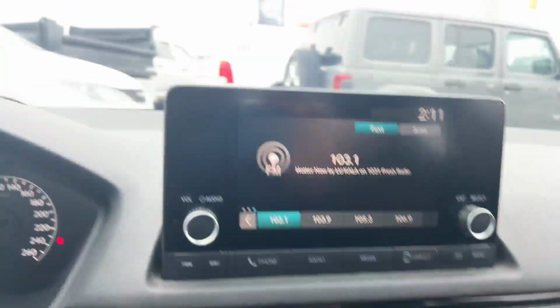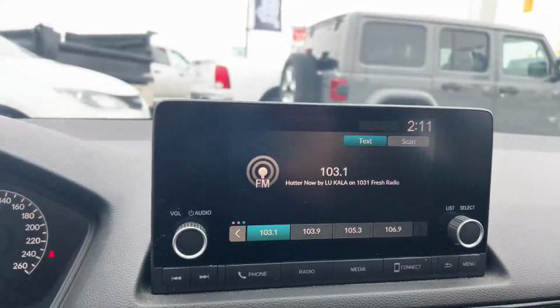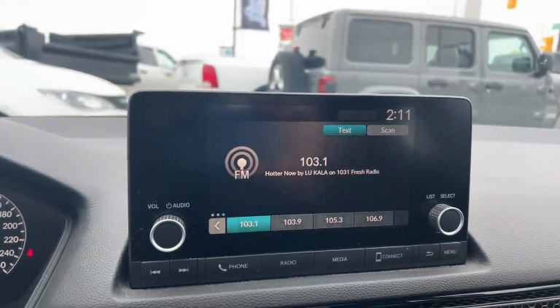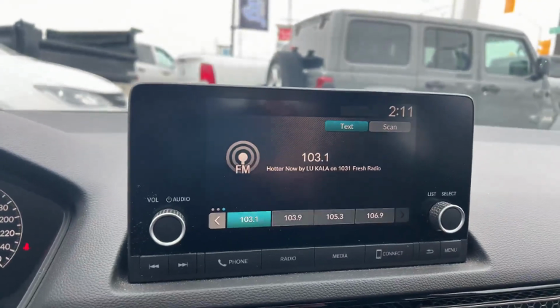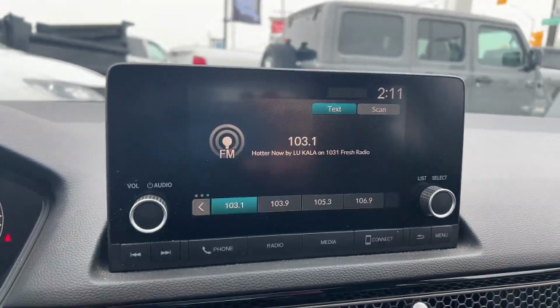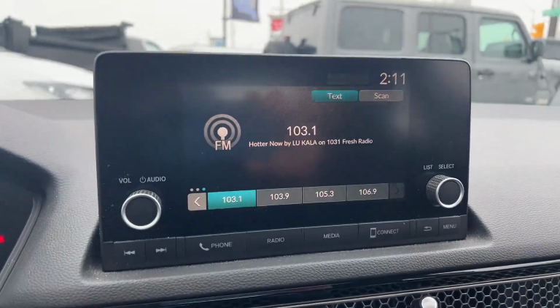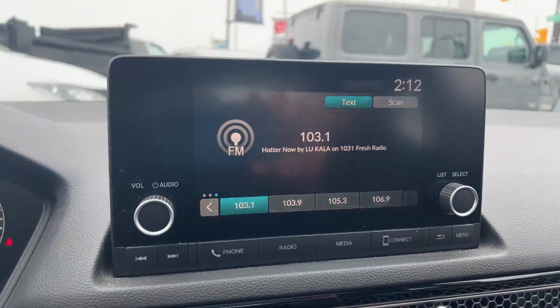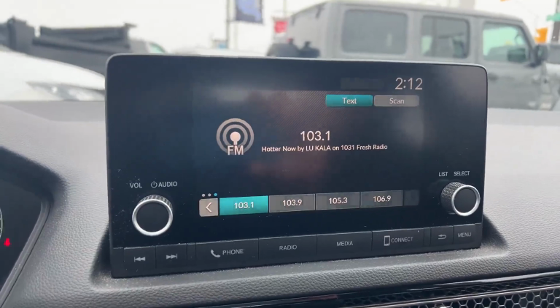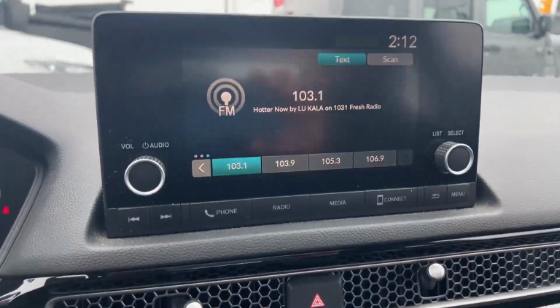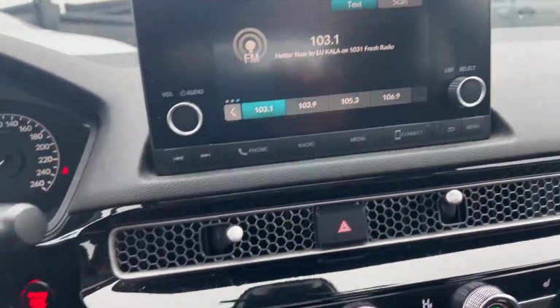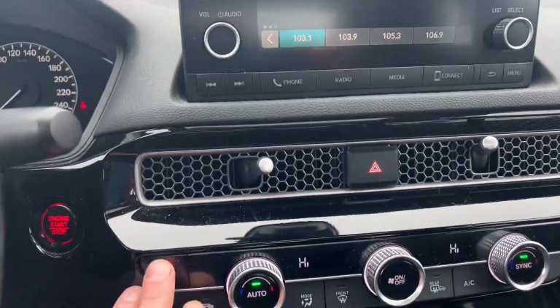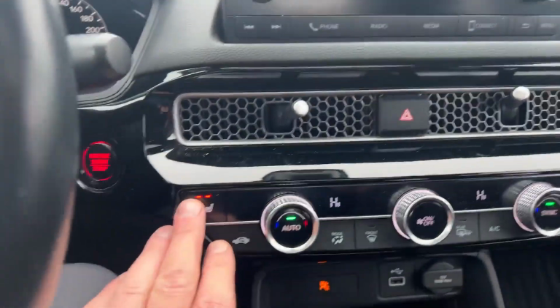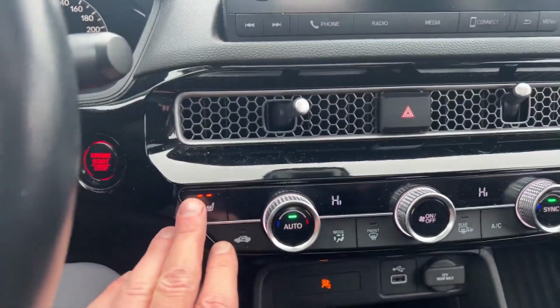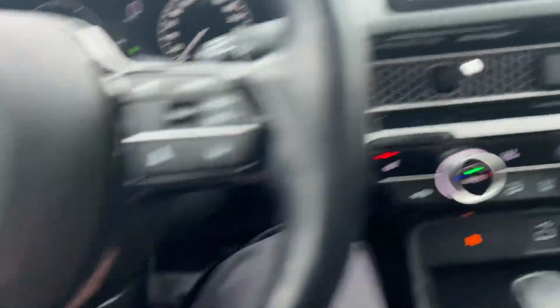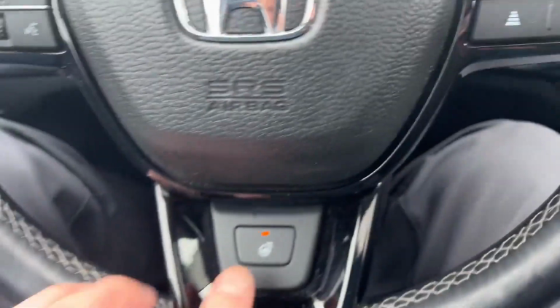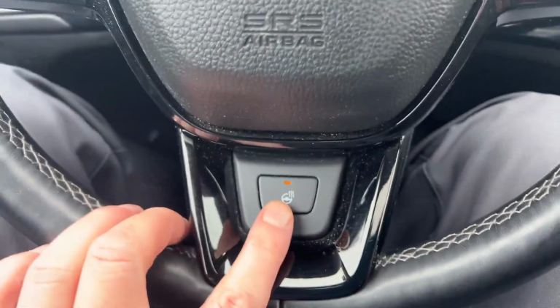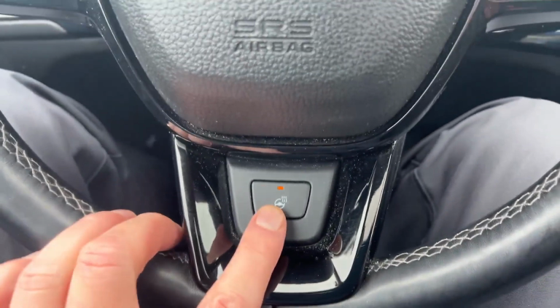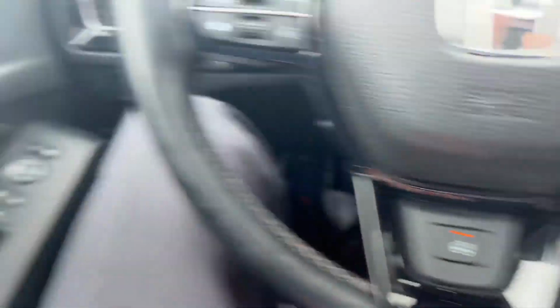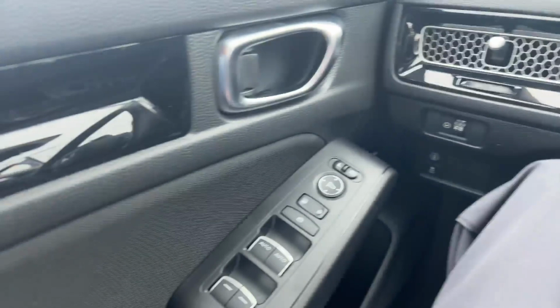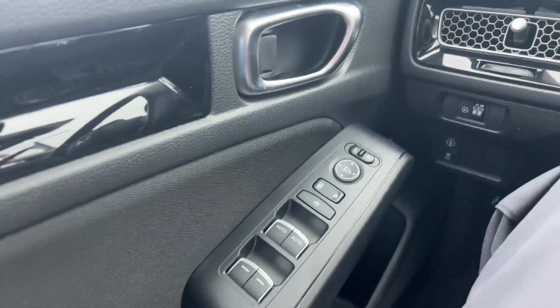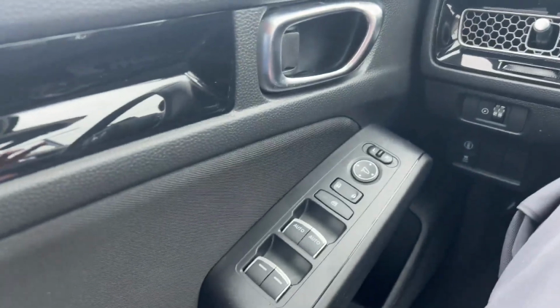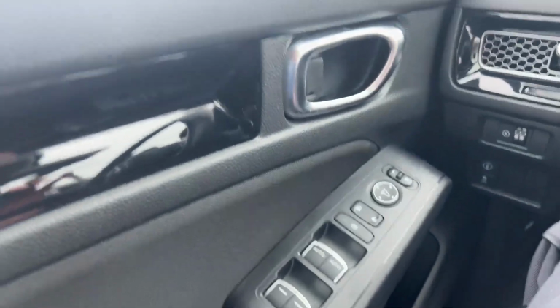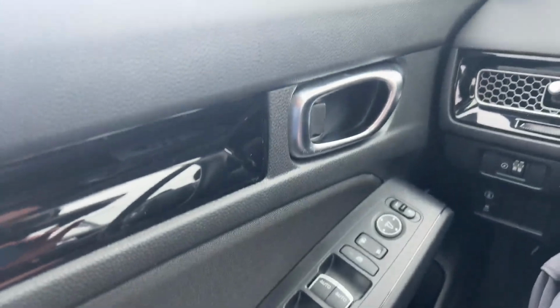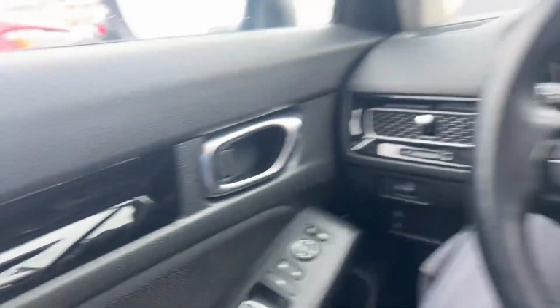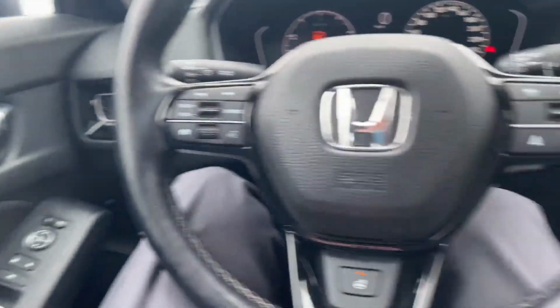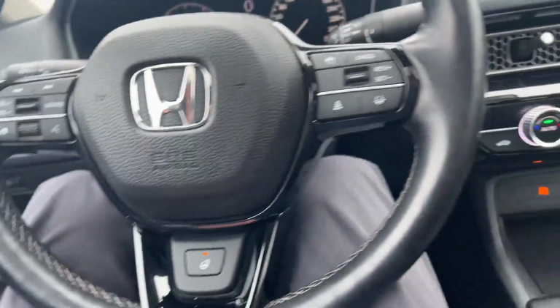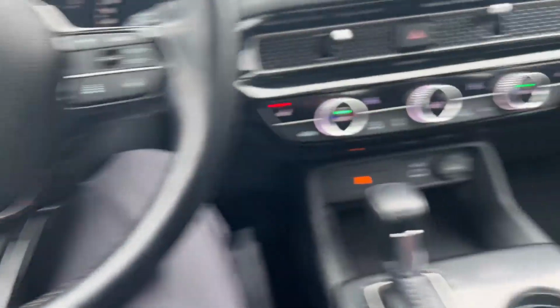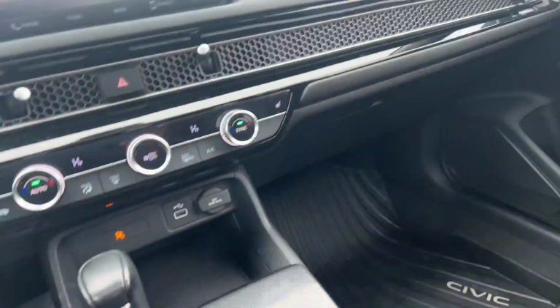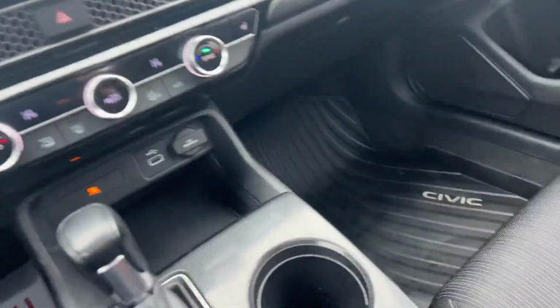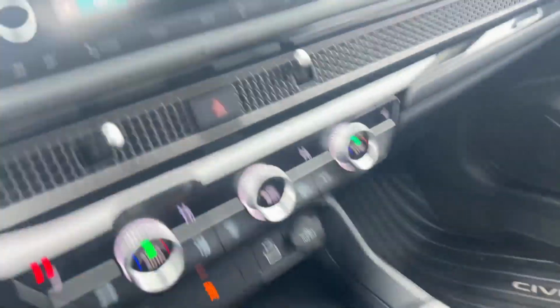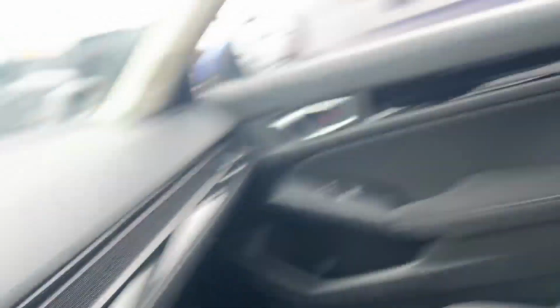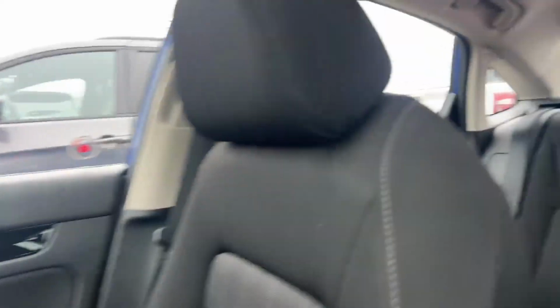You've got the new display screen here, so you have Apple and Android CarPlay off of that. It's equipped with heated seats, it's got the heated steering wheel, power locks, power mirrors, power windows, and good space for a sedan — a nice four-door sedan.